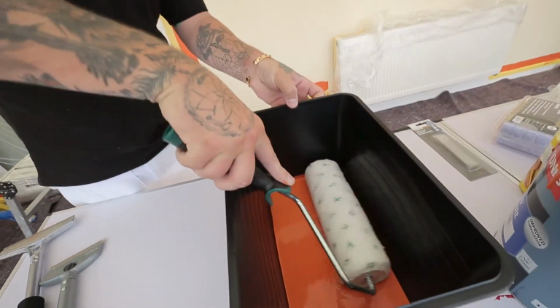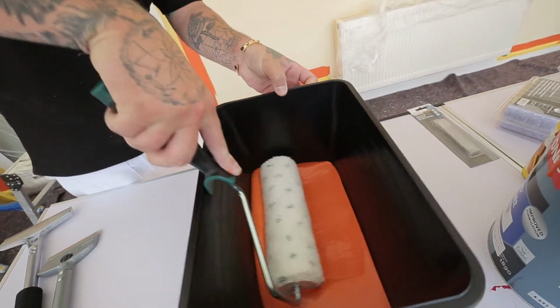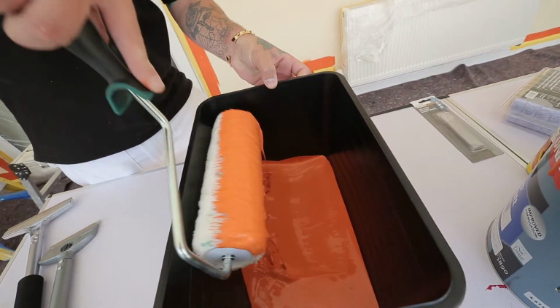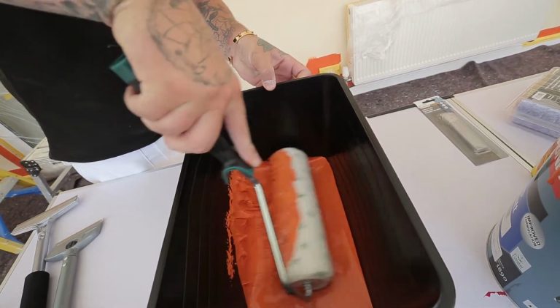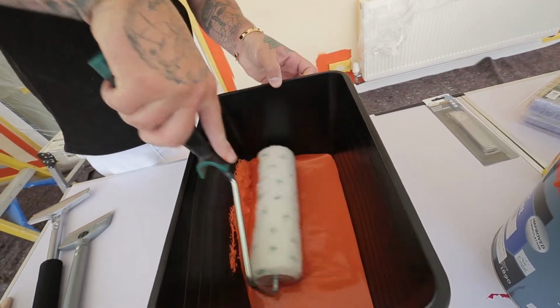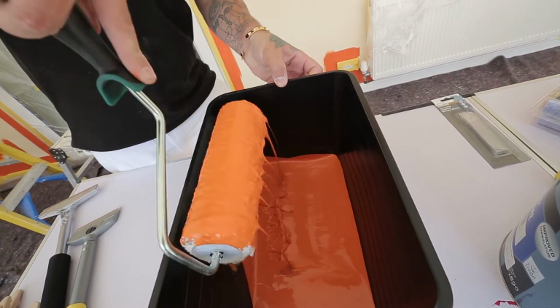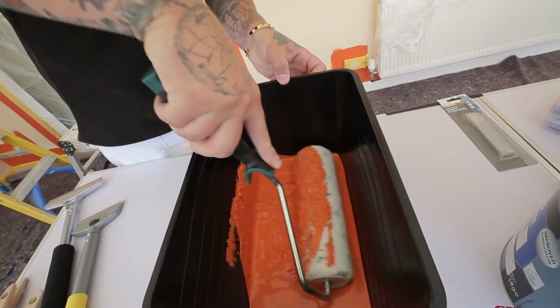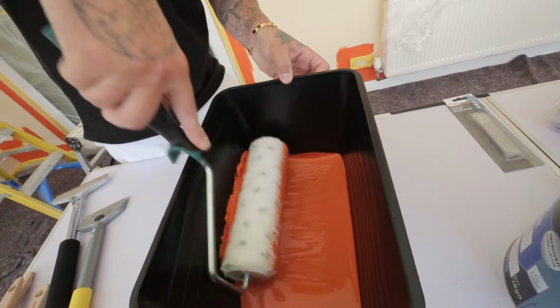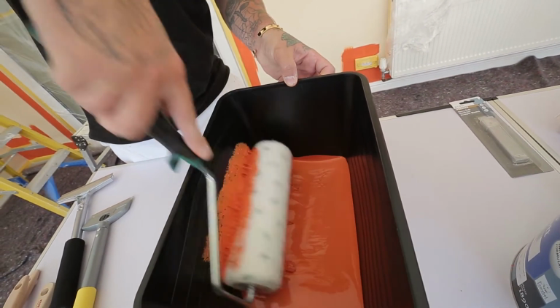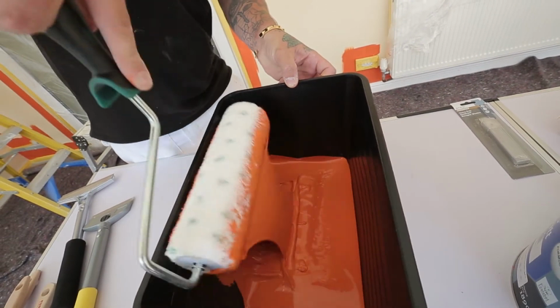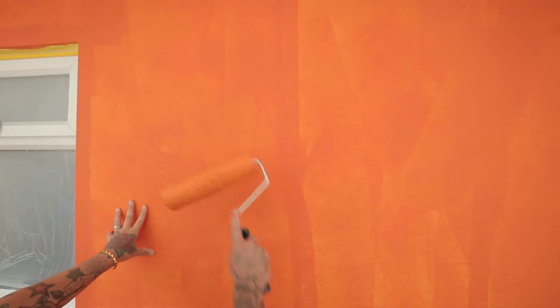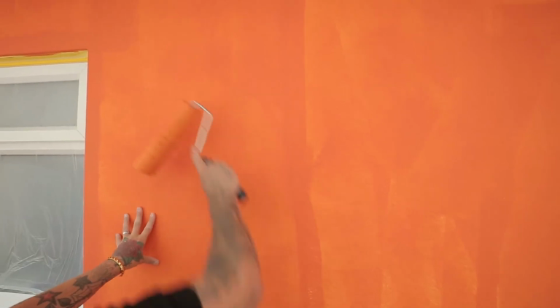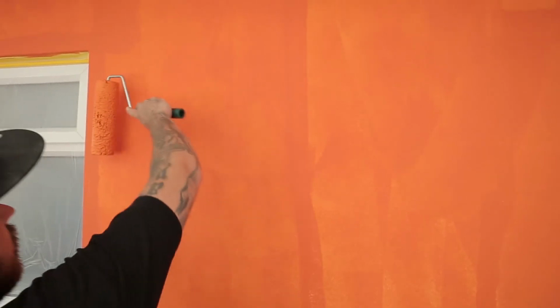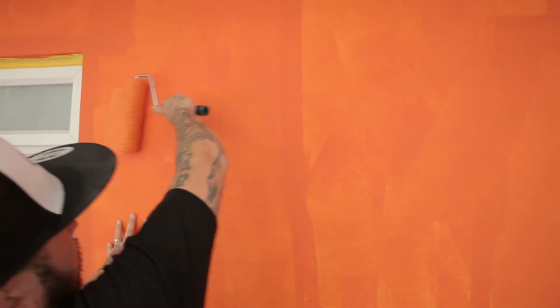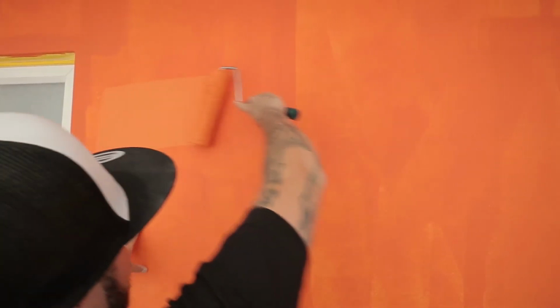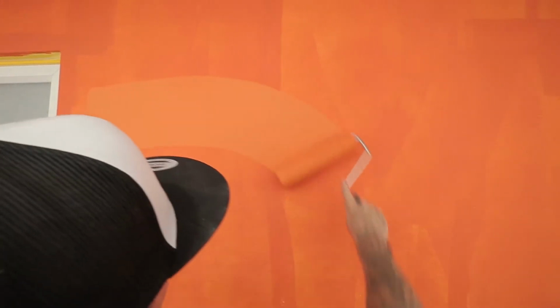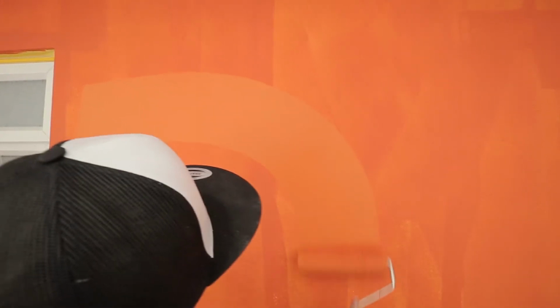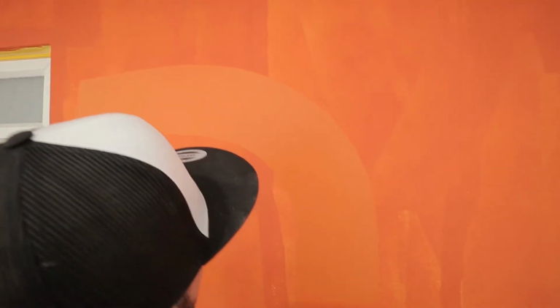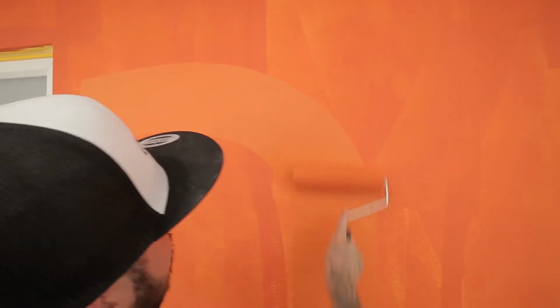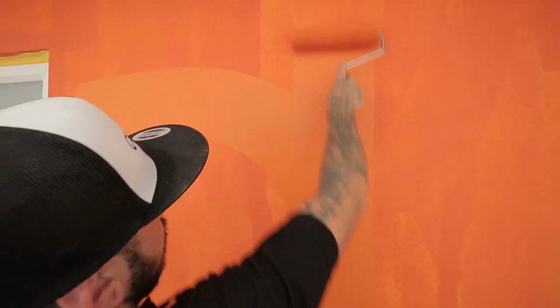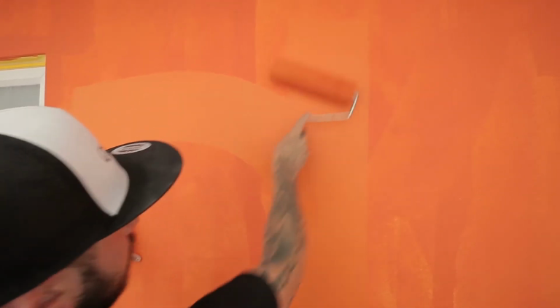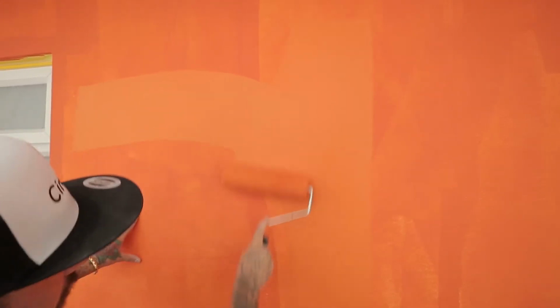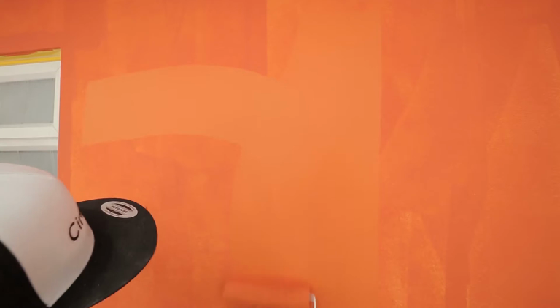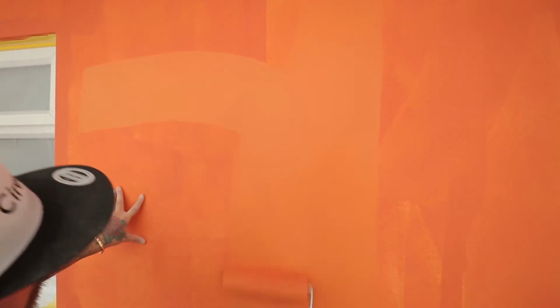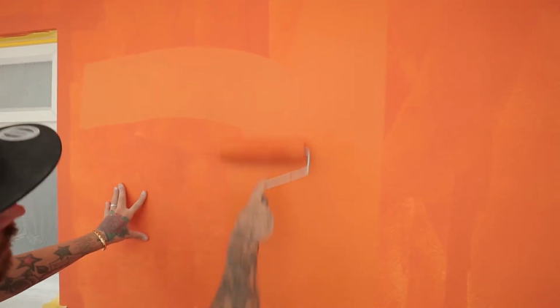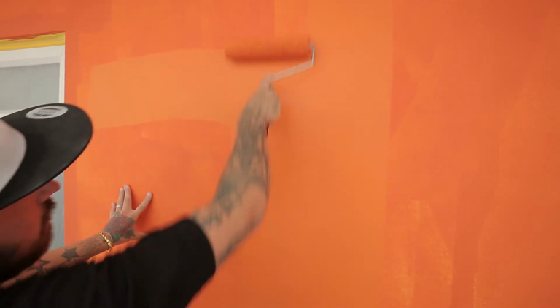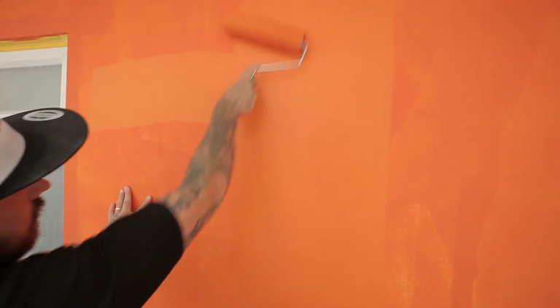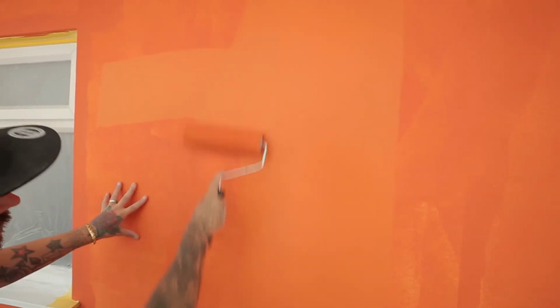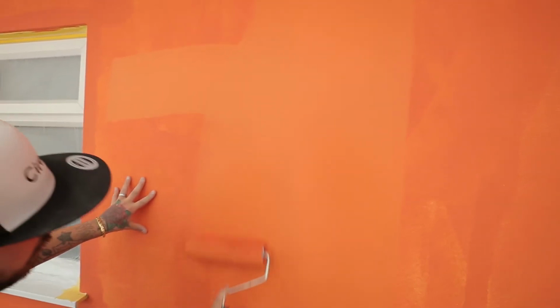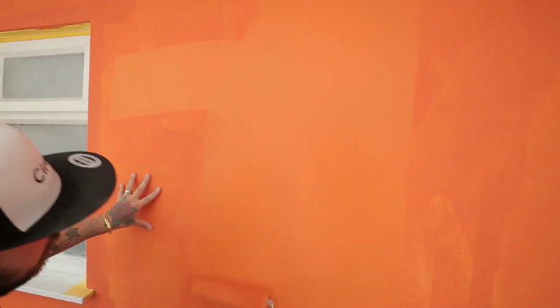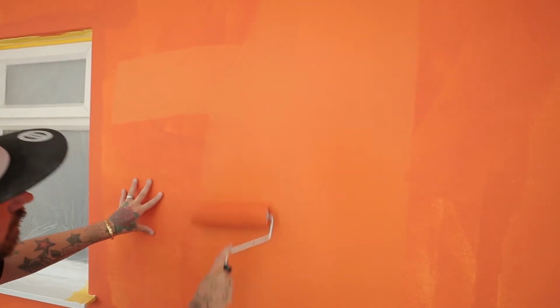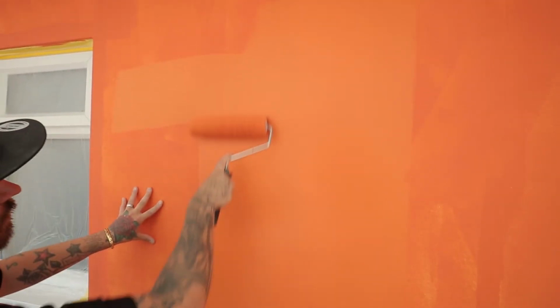Once you have loaded the paint onto your roller, choose the section you will be working with on the wall. Starting central, work your way left to right or right to left, distributing the majority of the paint on the wall.